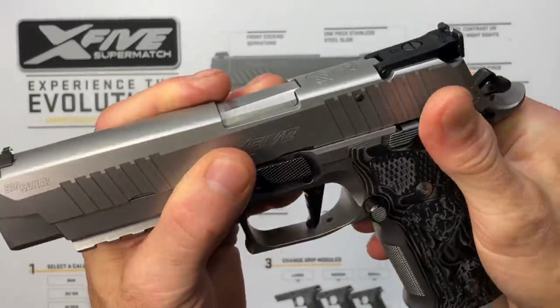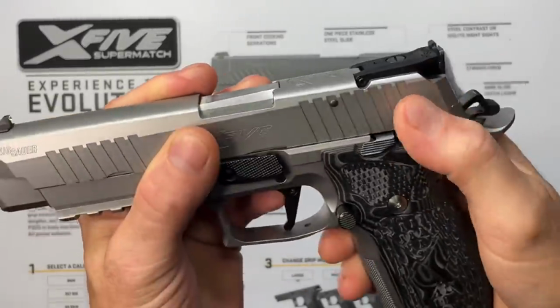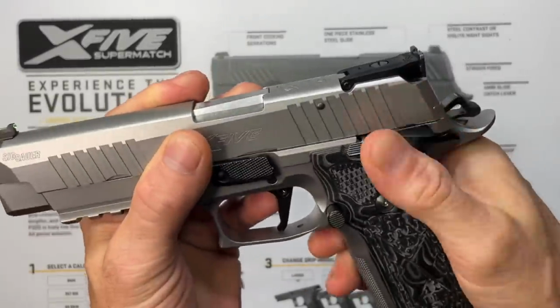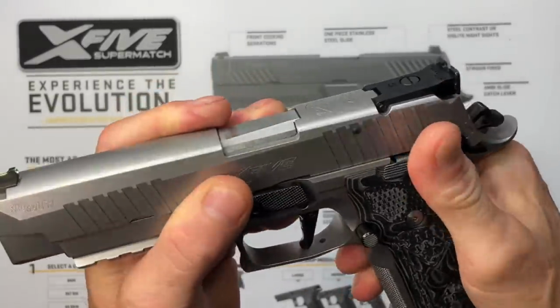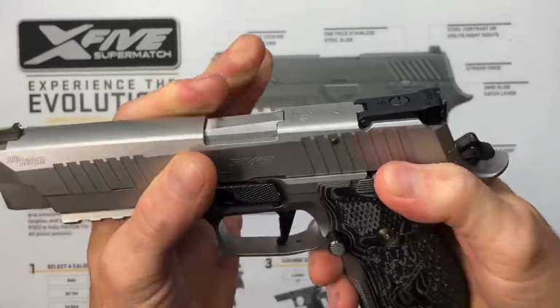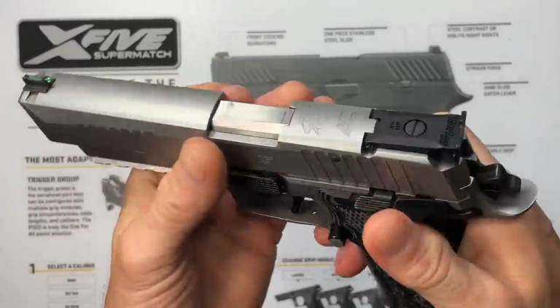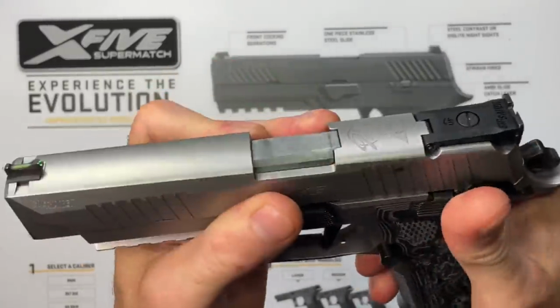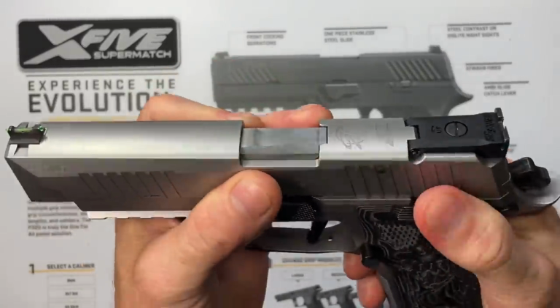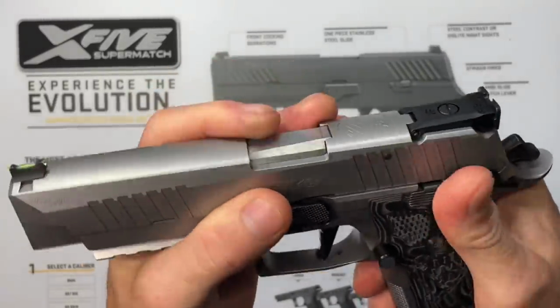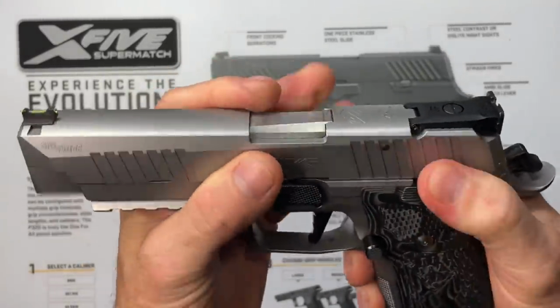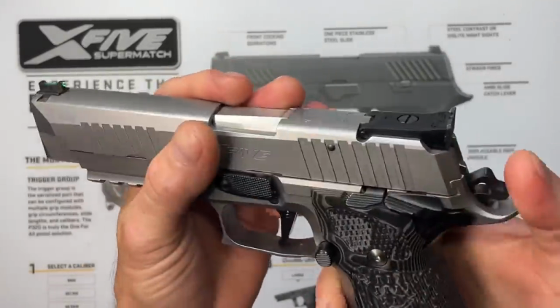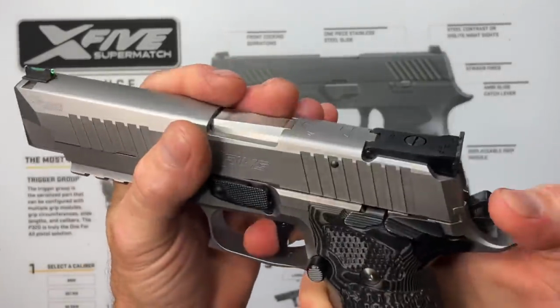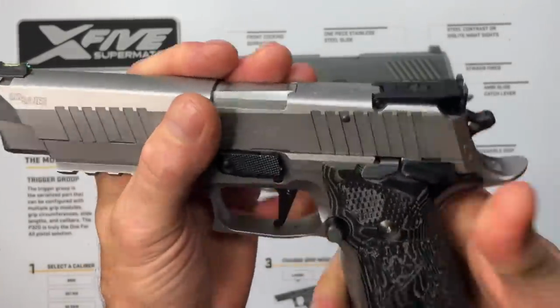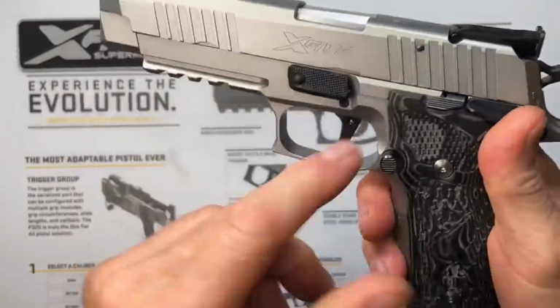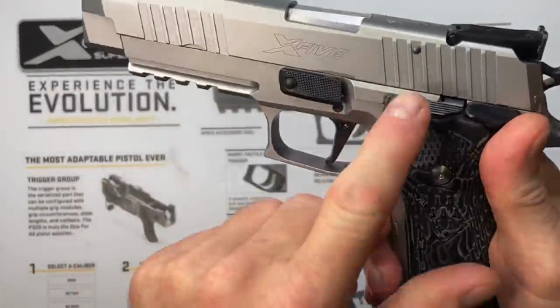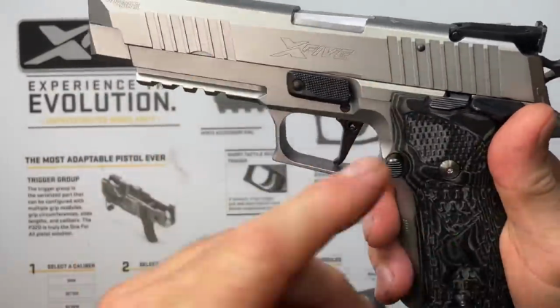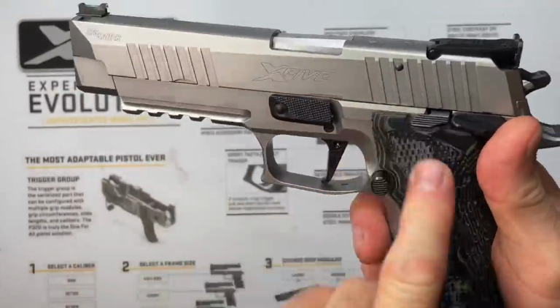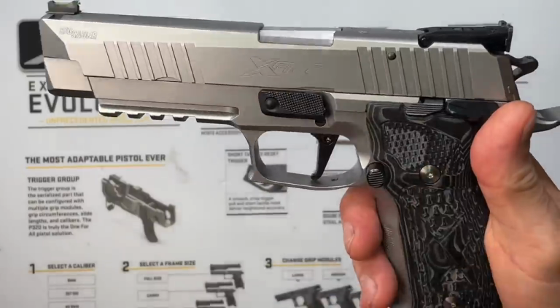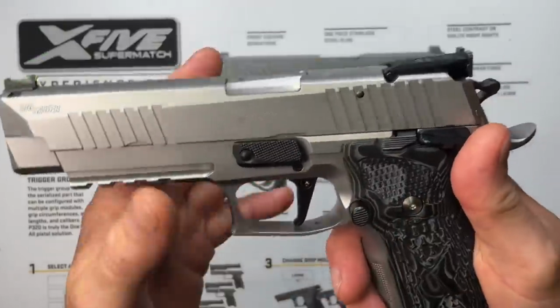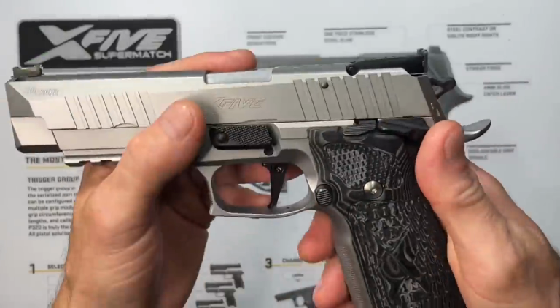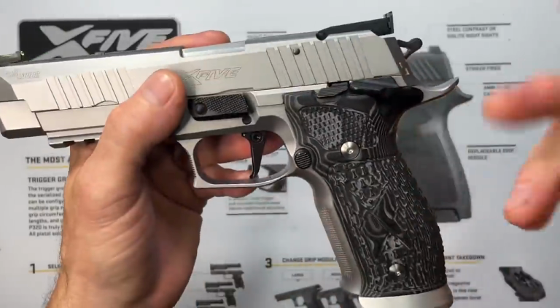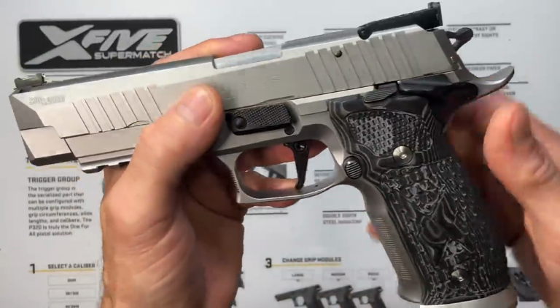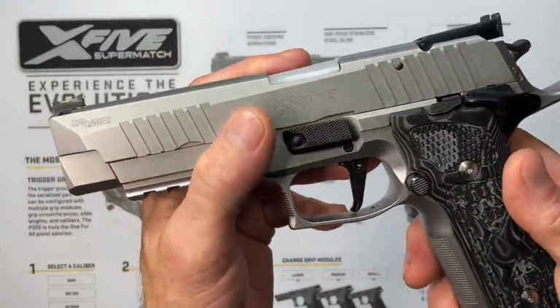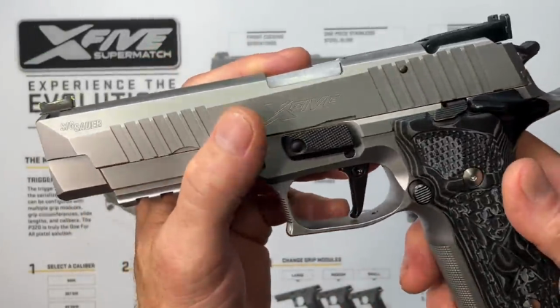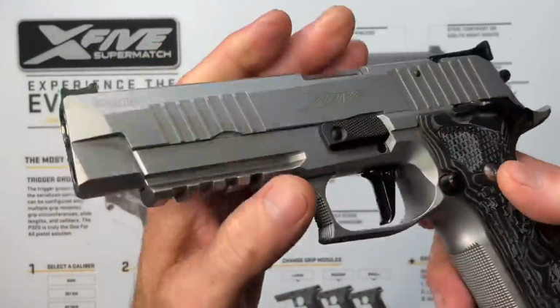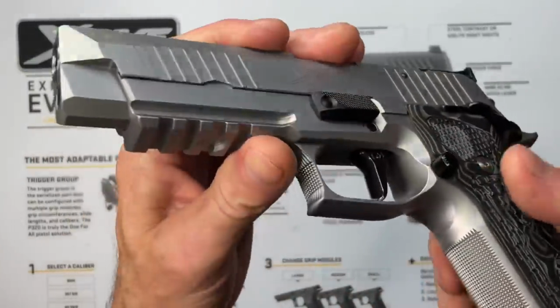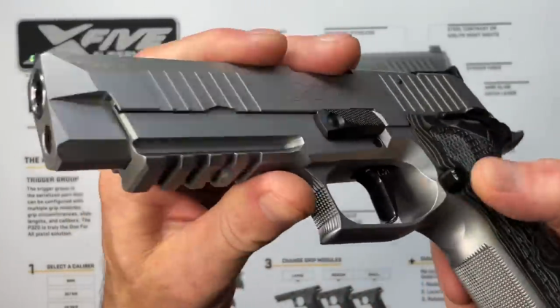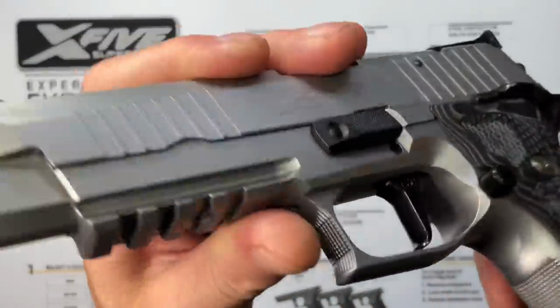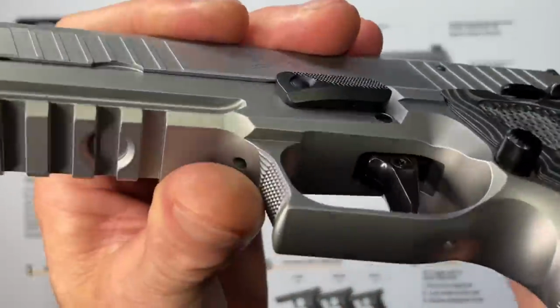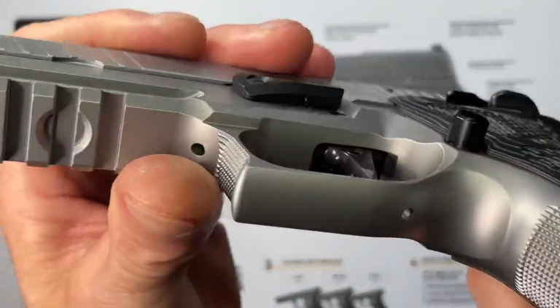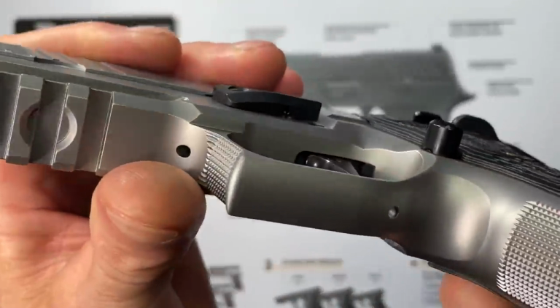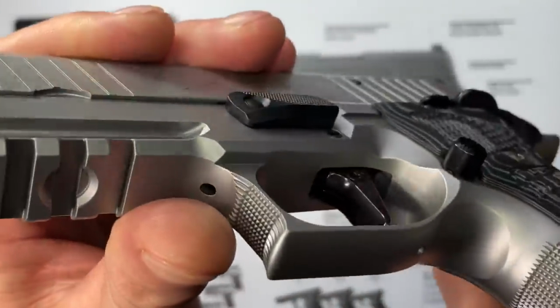Moving along, we have the ambidextrous safety — this is the SAO model so it has a manual safety. It's very audible and very tactile. No decocker, obviously, because it's the SAO model. We have our extended mag release which we already talked about.